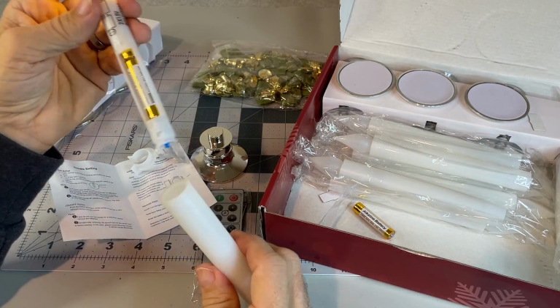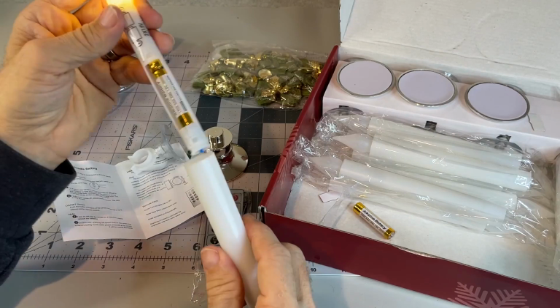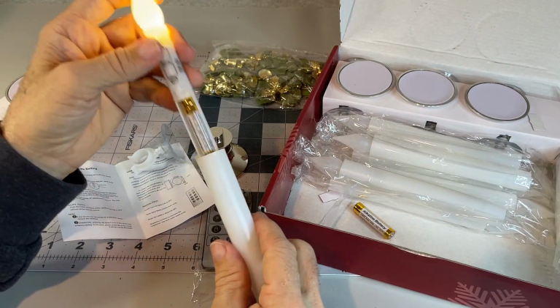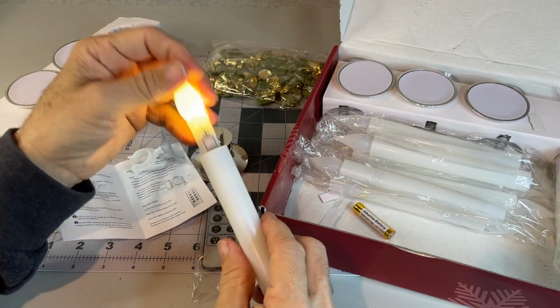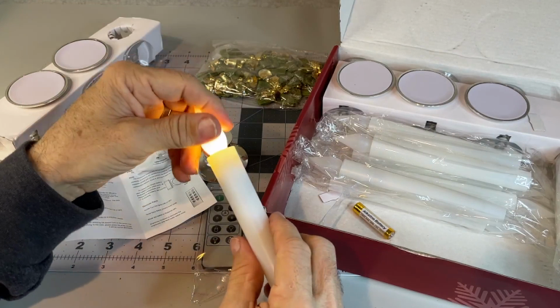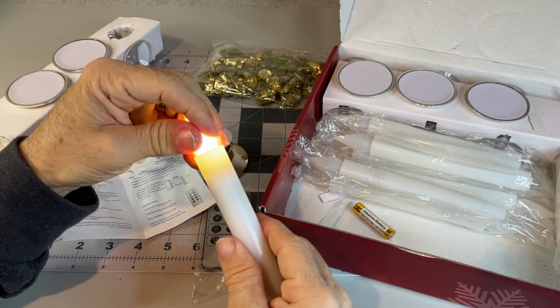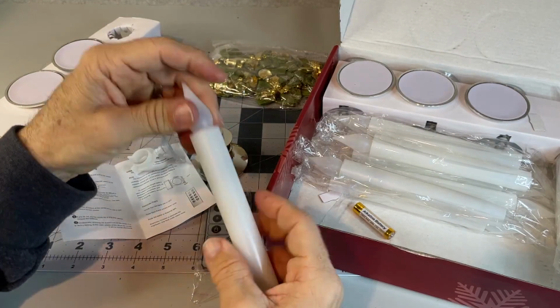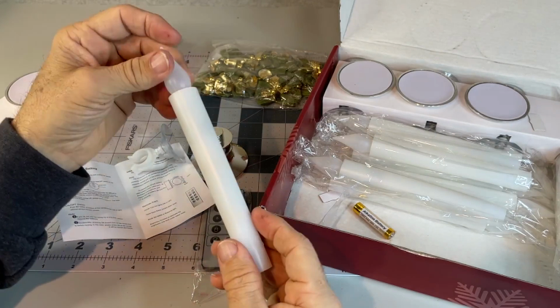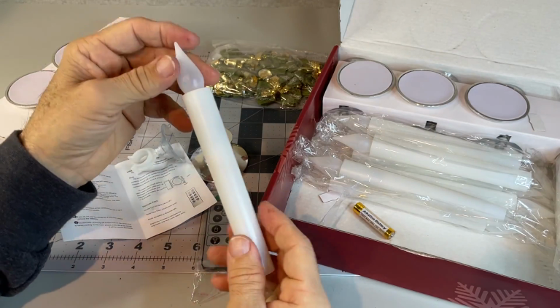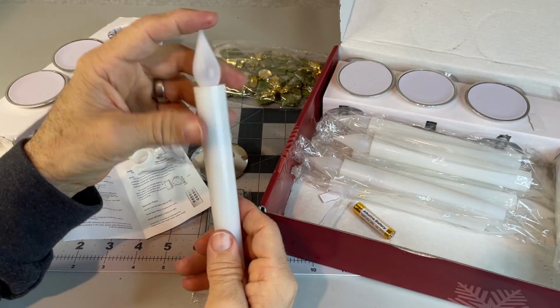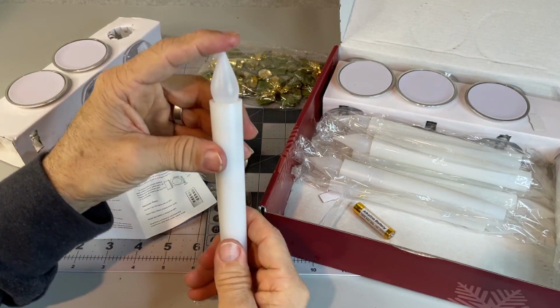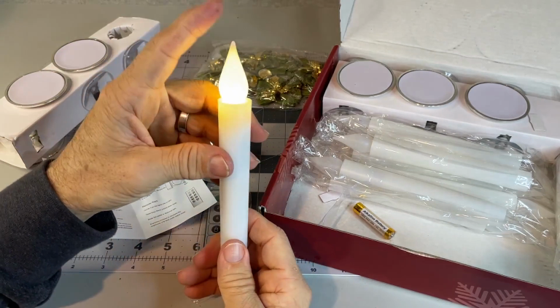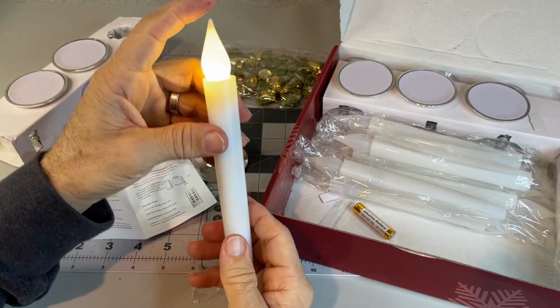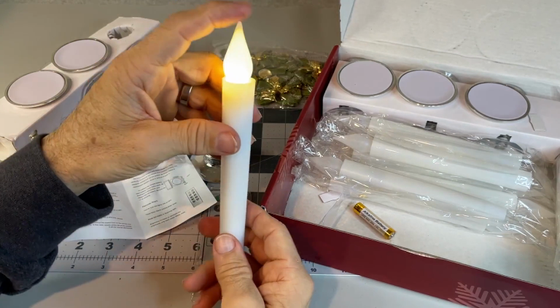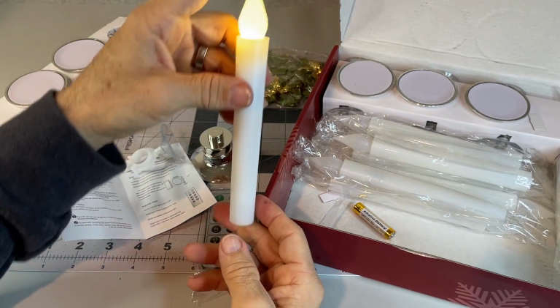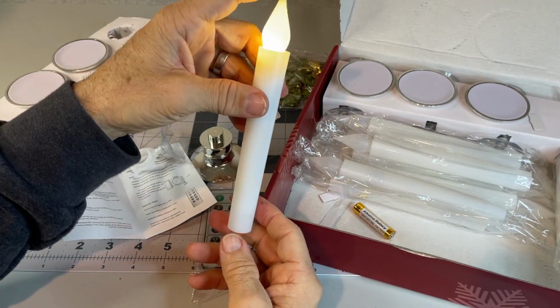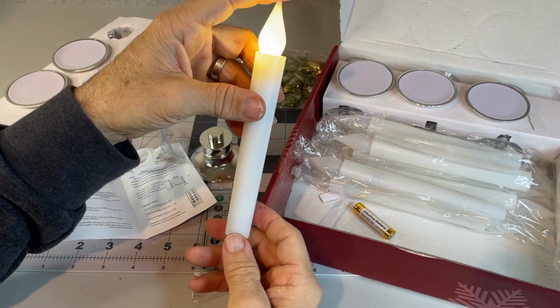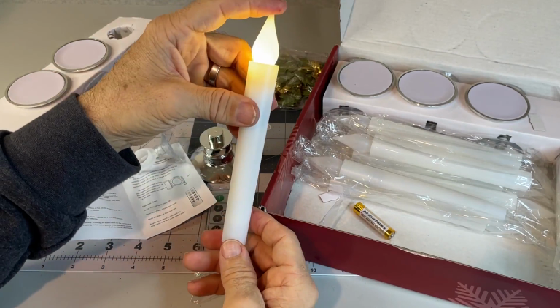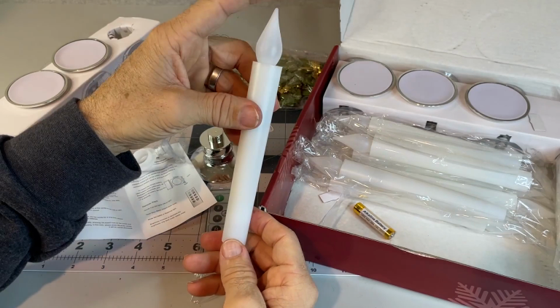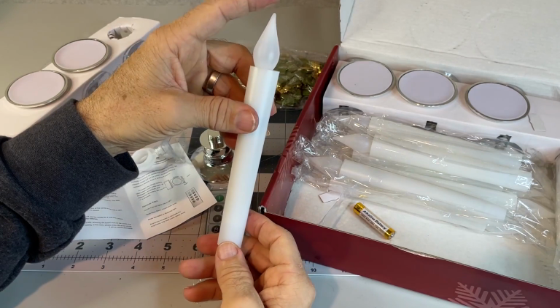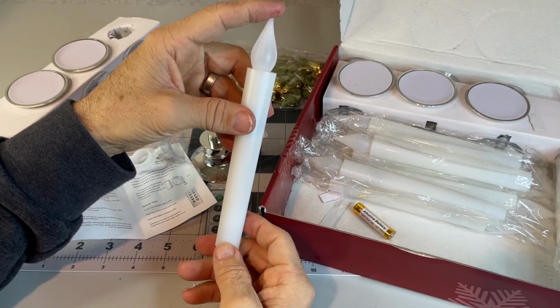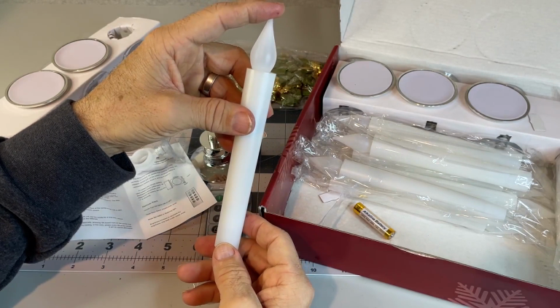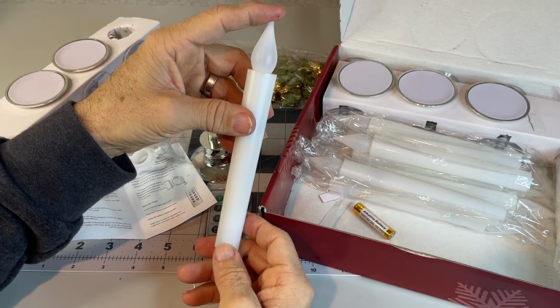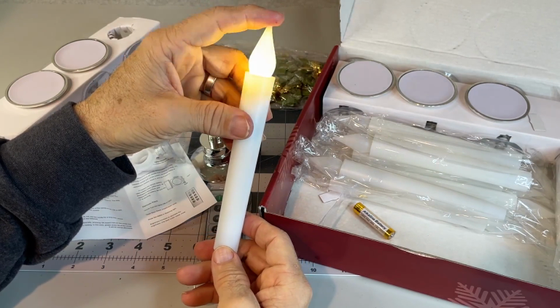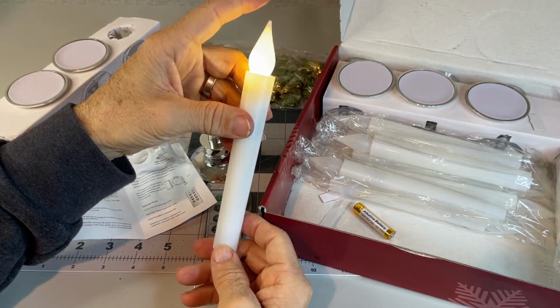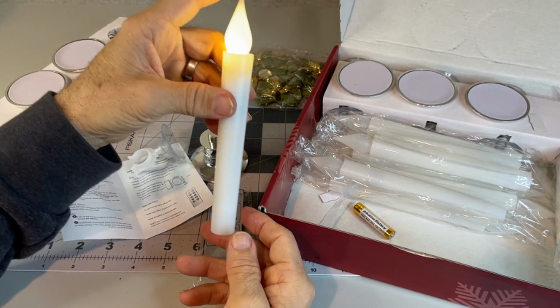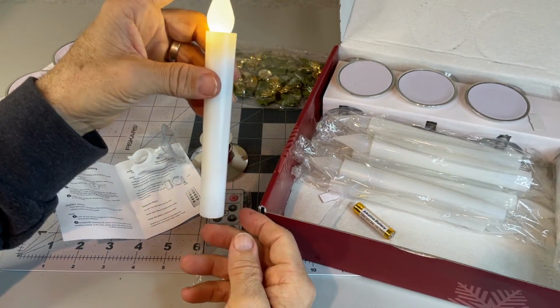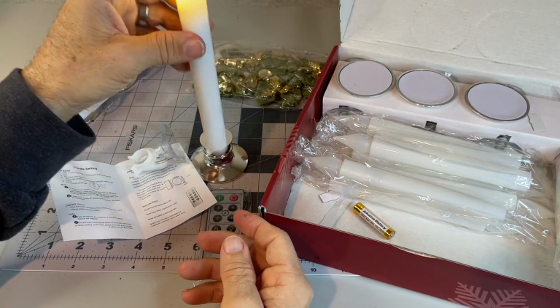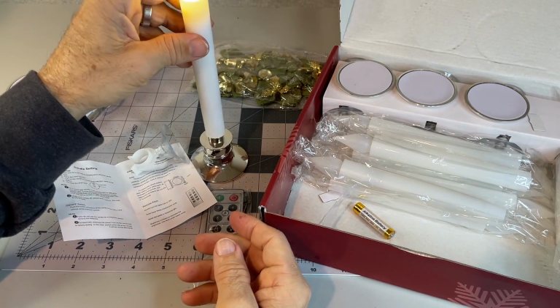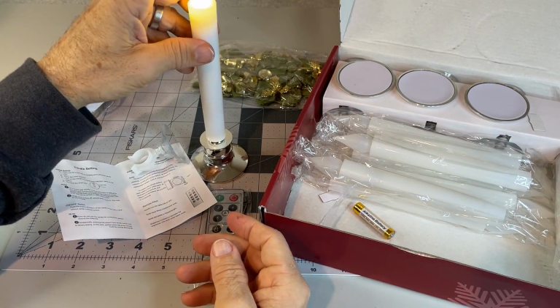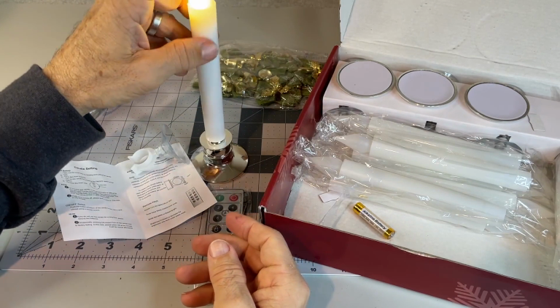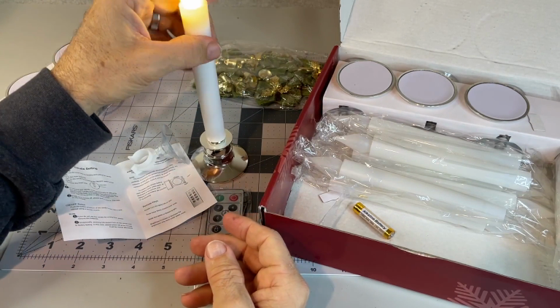Pretty simple — just press in the candle tip to turn it on and off.